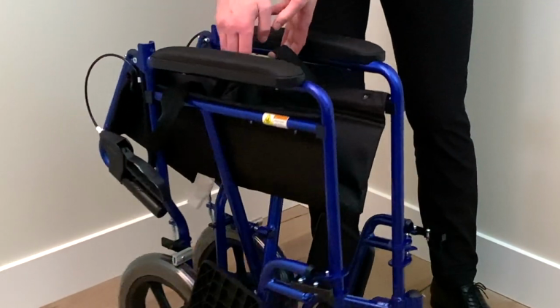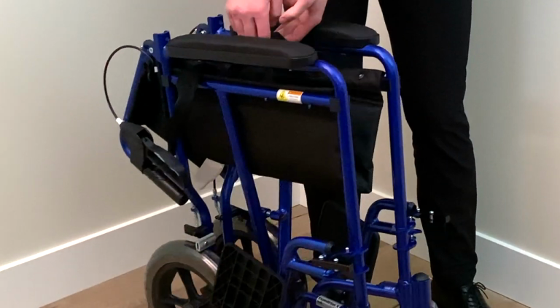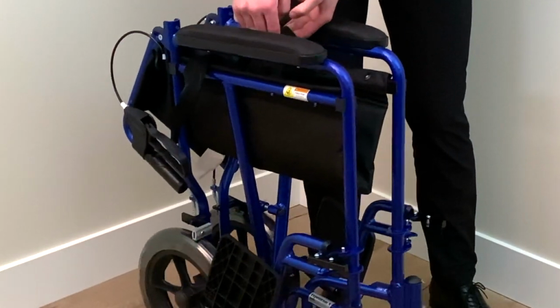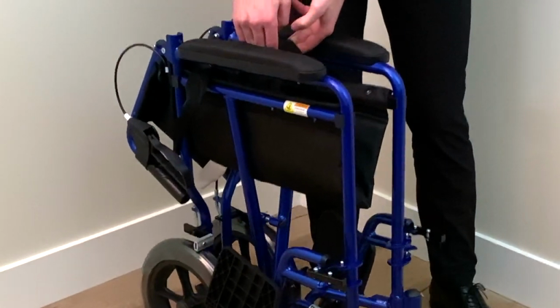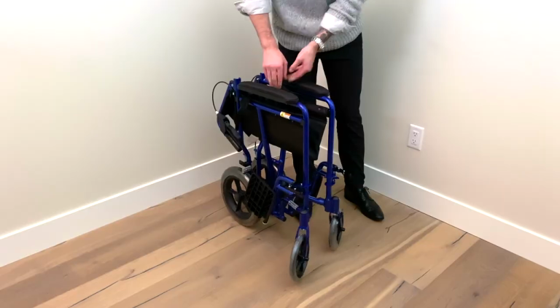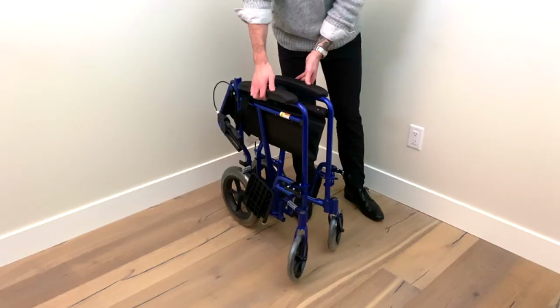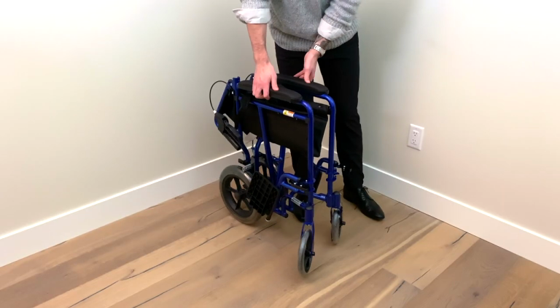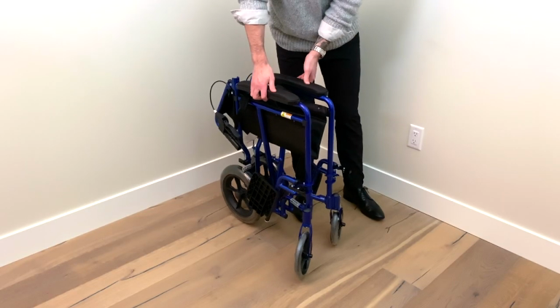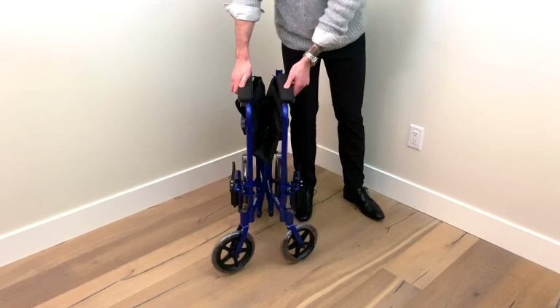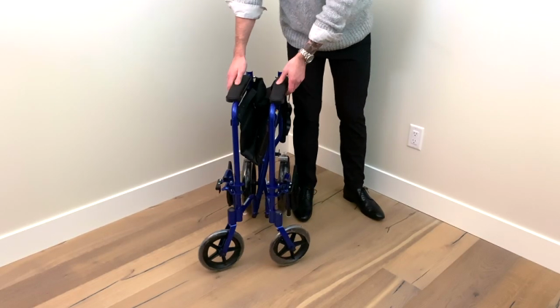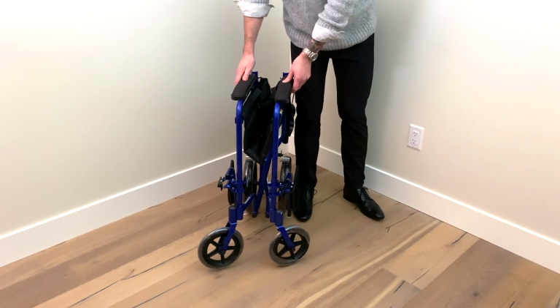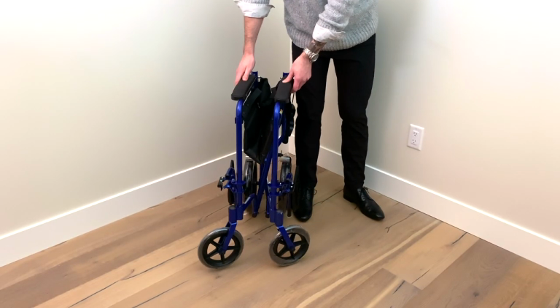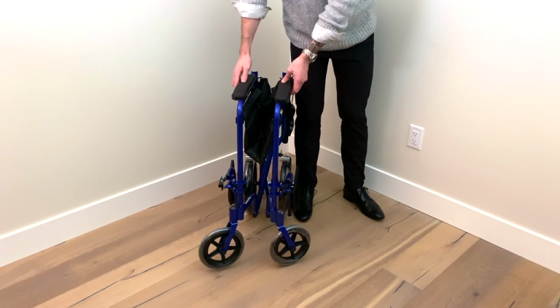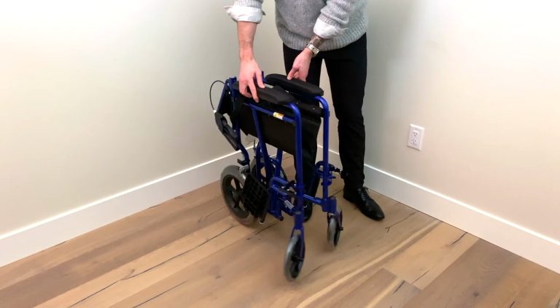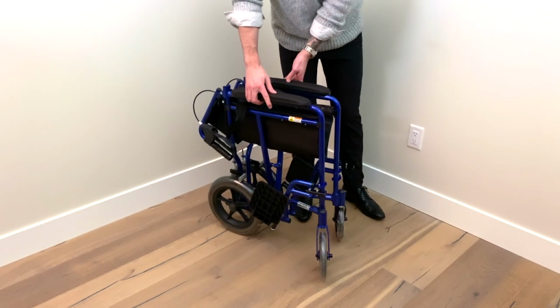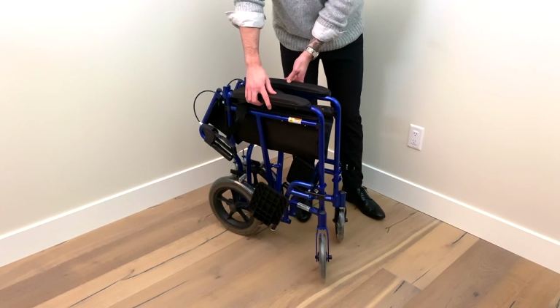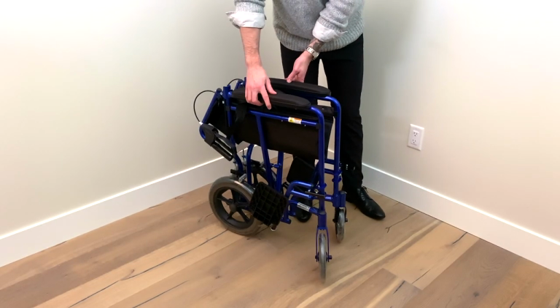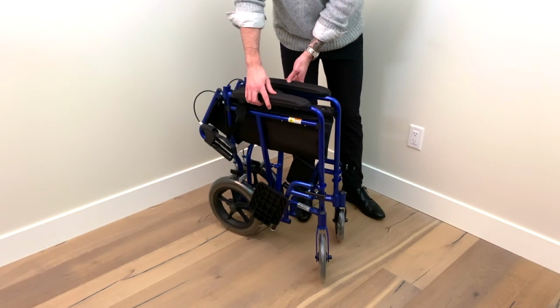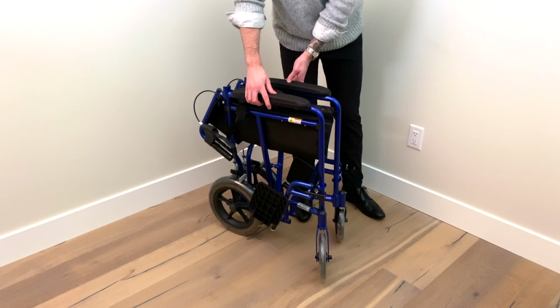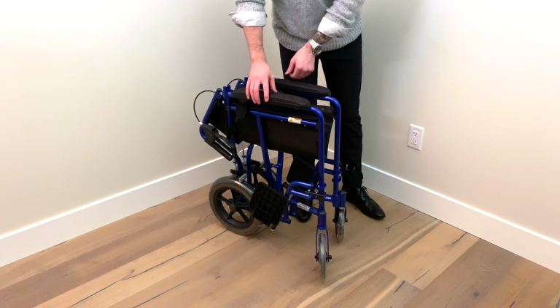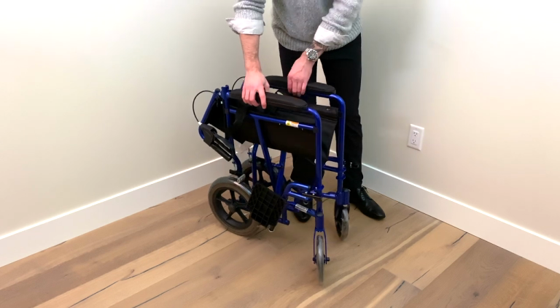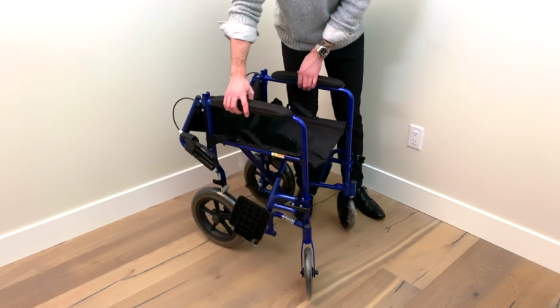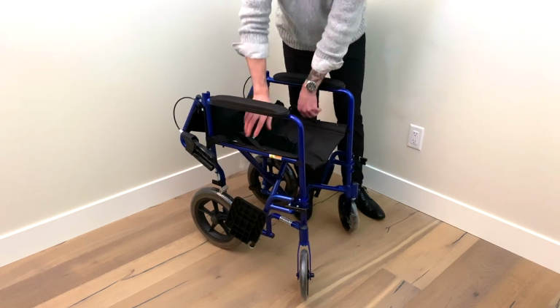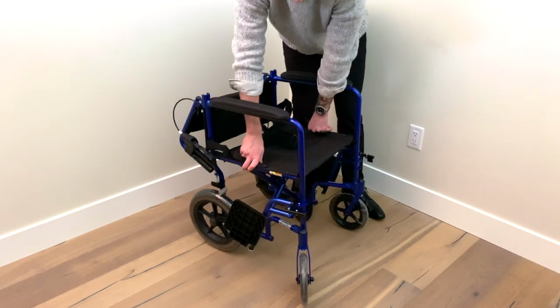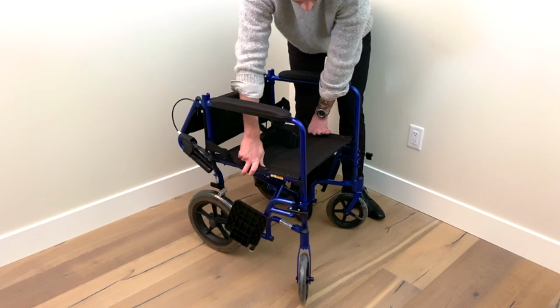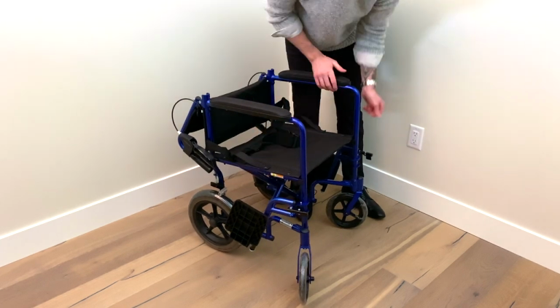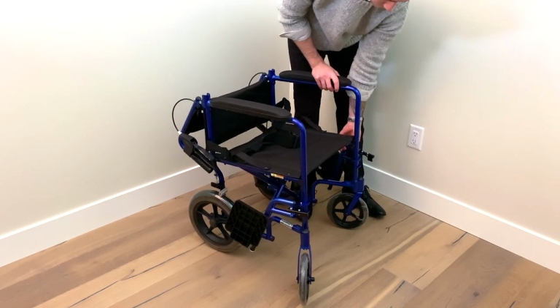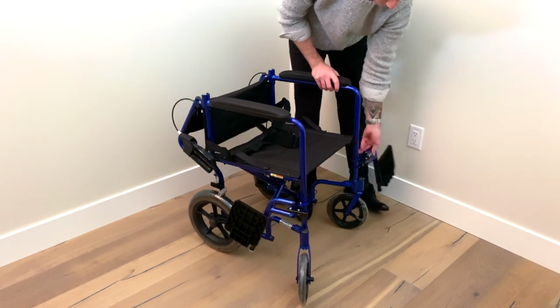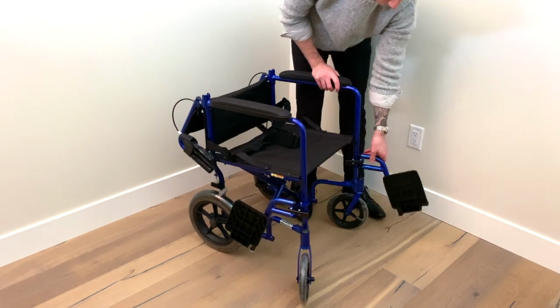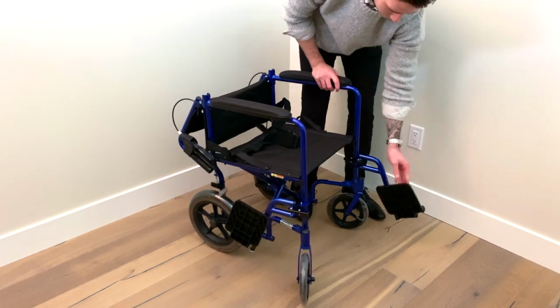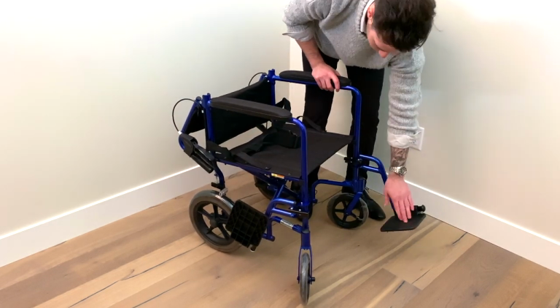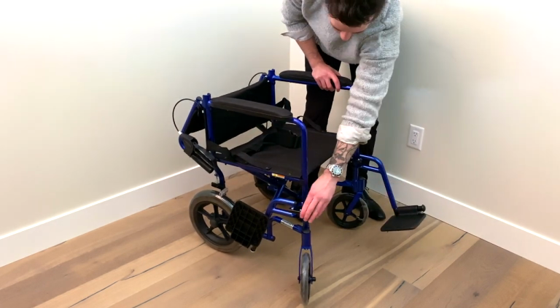And just like that, your transport chair can be easily tucked away. Check out HaloHealthcare.com for this and many more mobility aids.